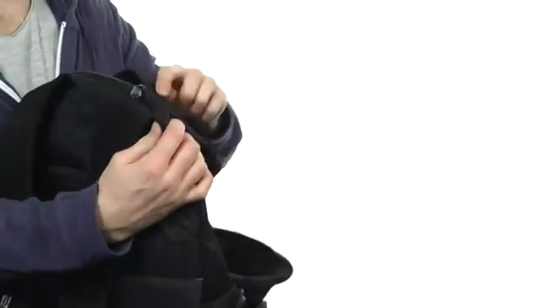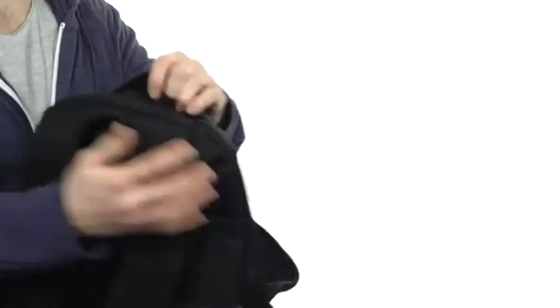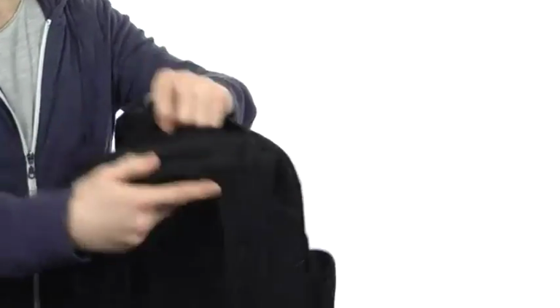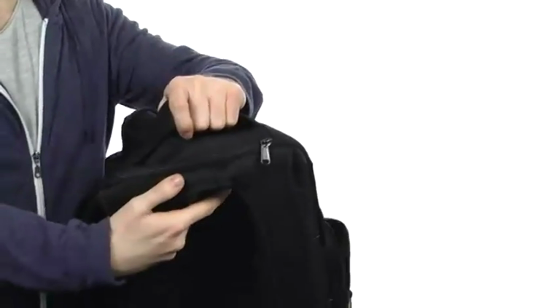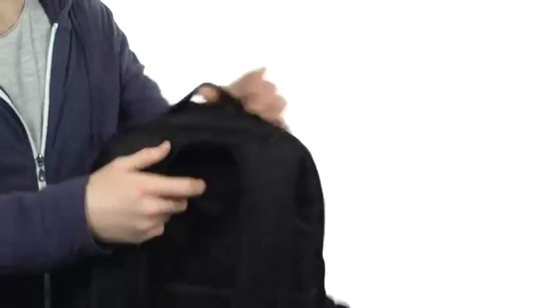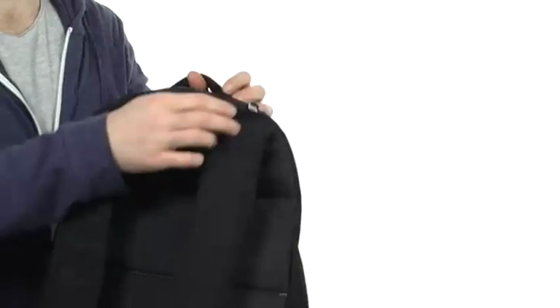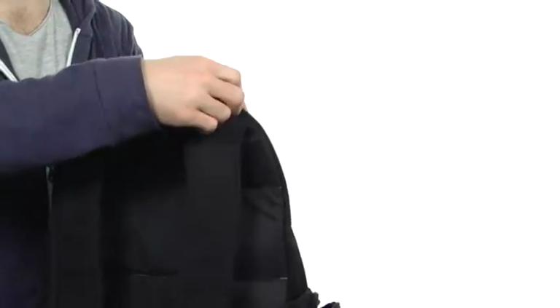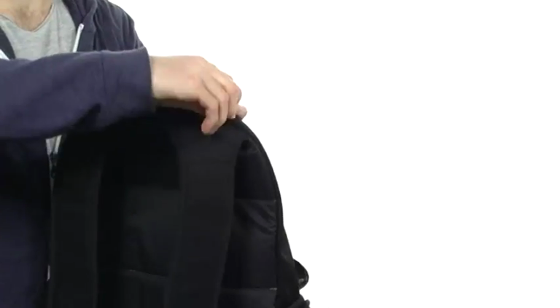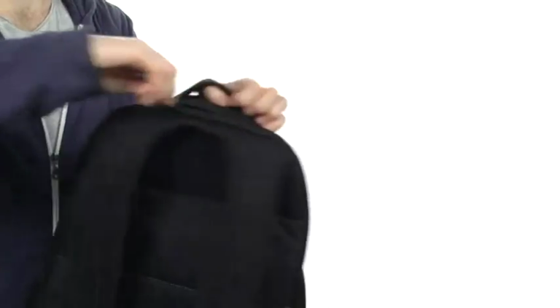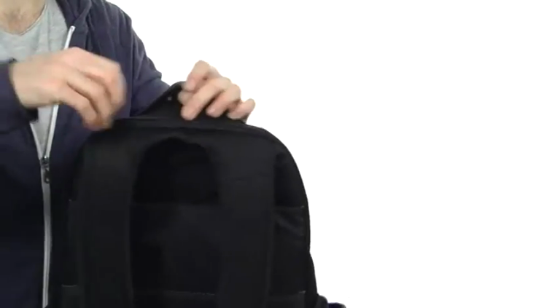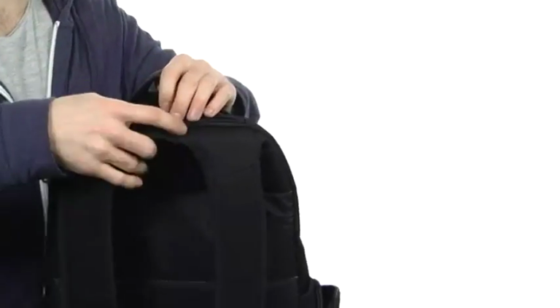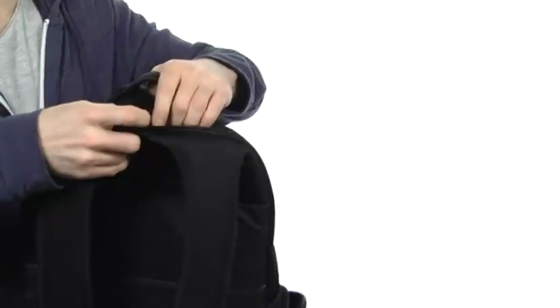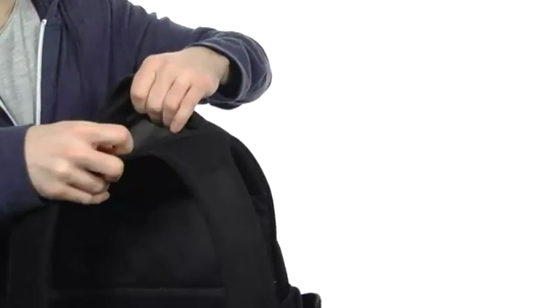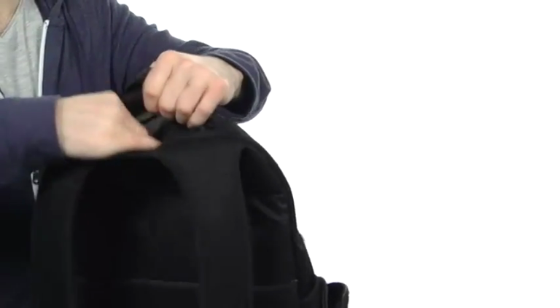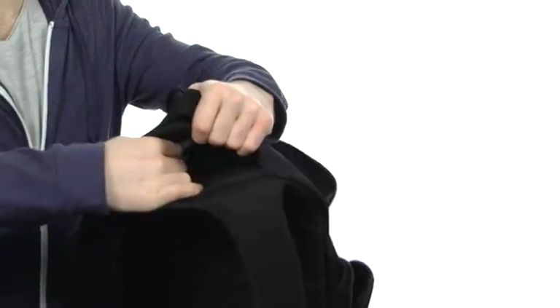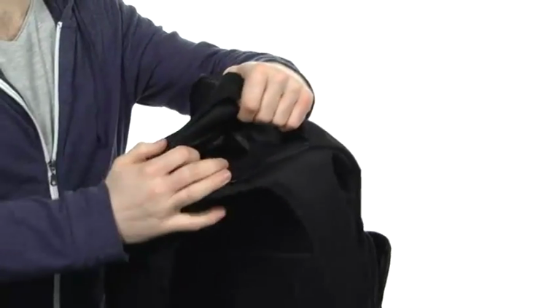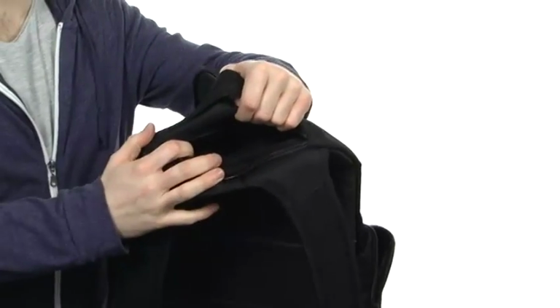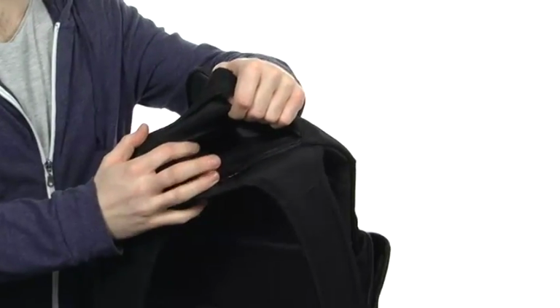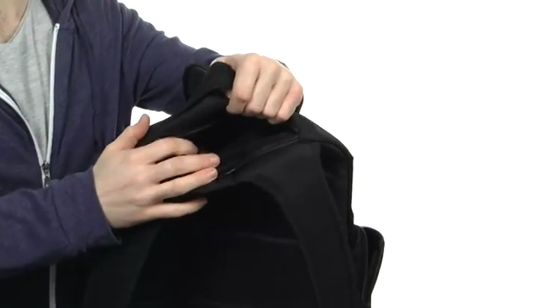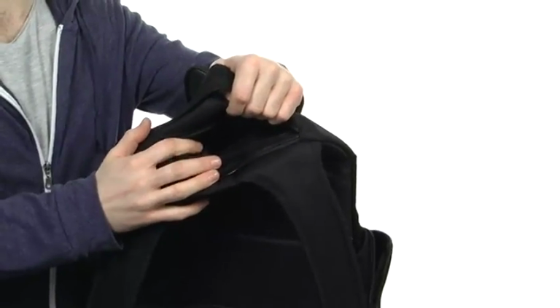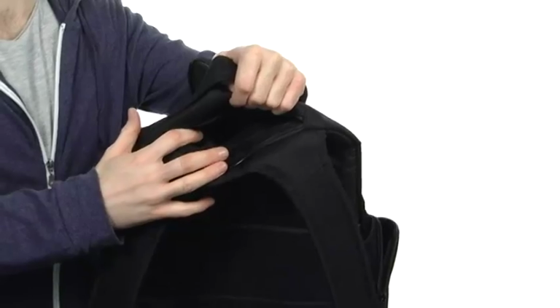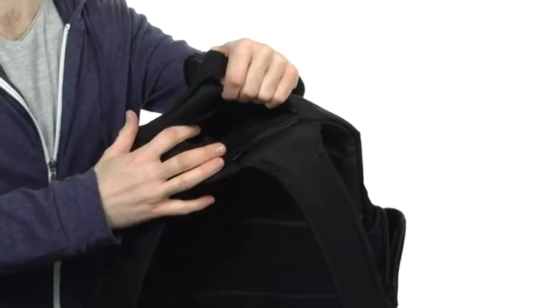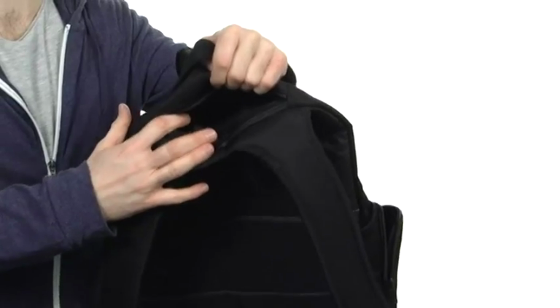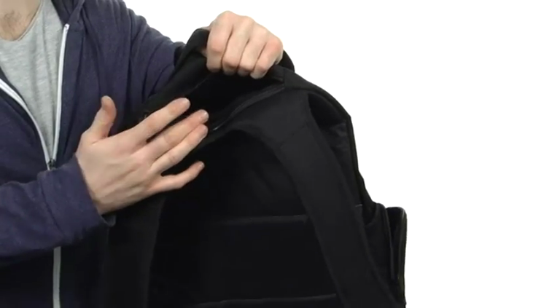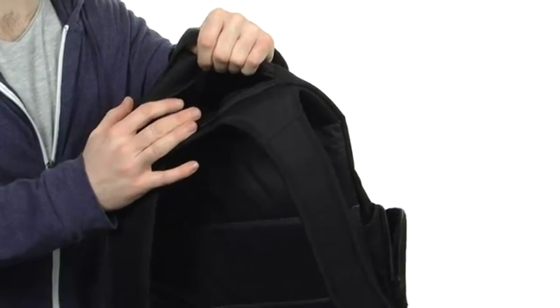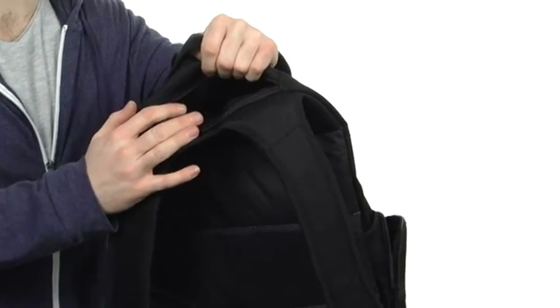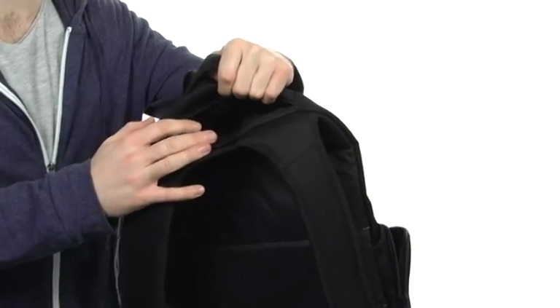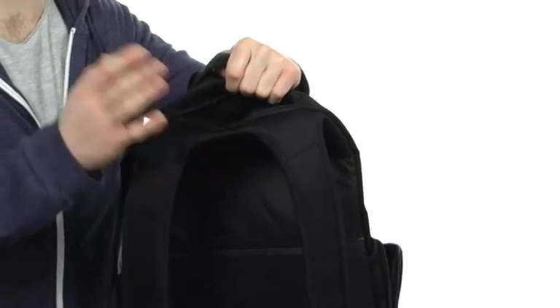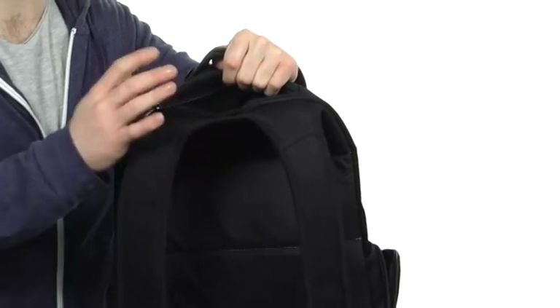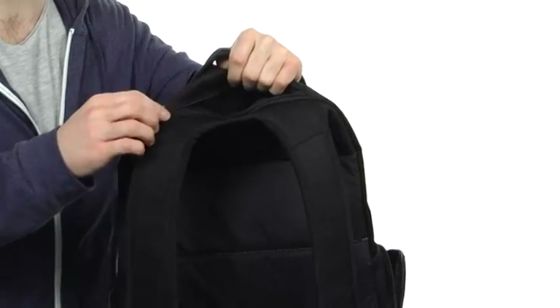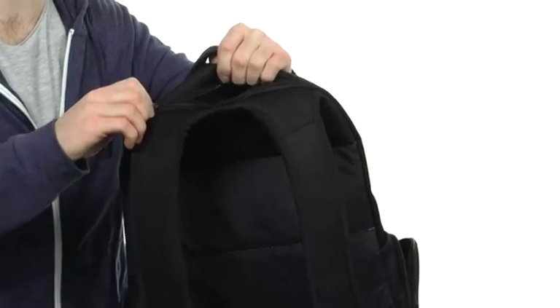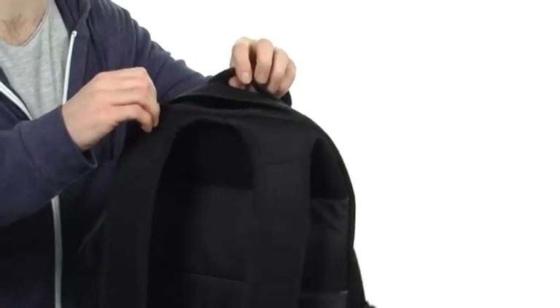One other thing — next to the handle, of course, you do have a zipper pocket up here. It's got some soft material, so it's going to be perfect for sunglasses, maybe an MP3 player, anything you want to keep scratch protected.